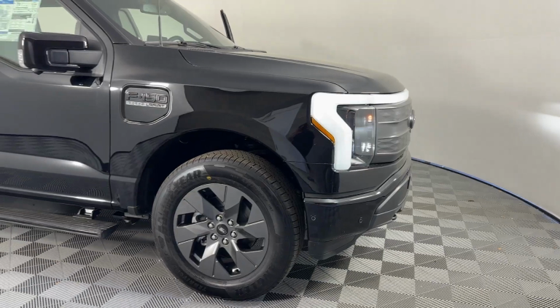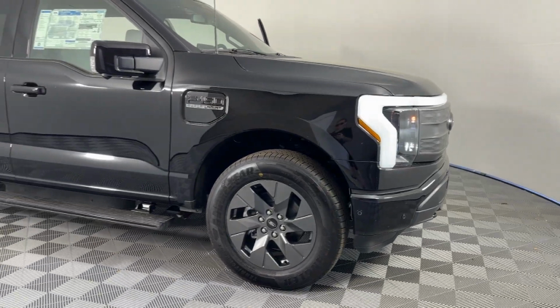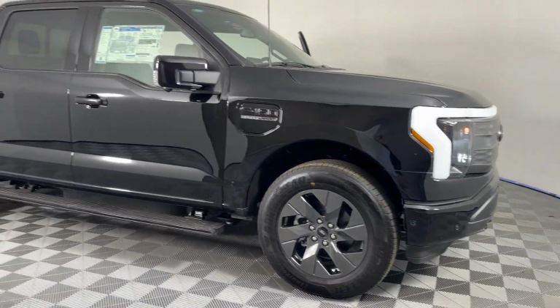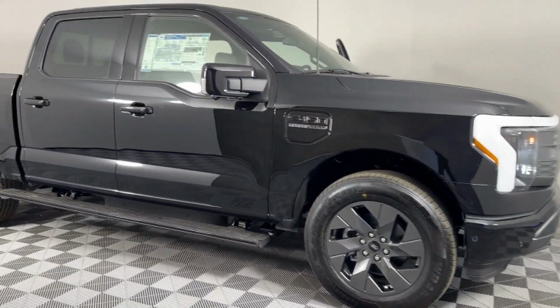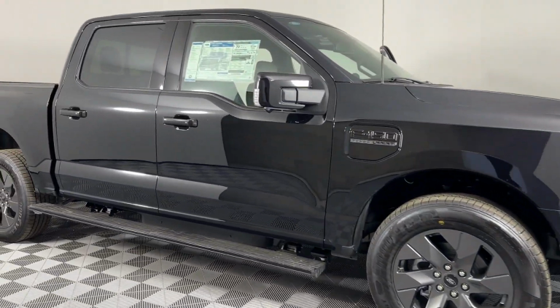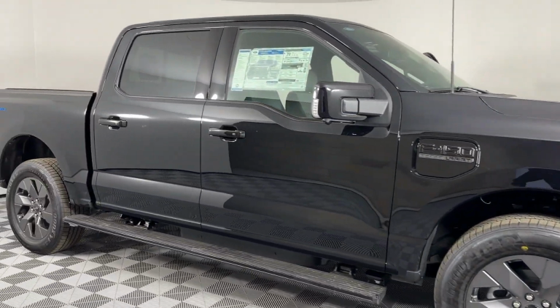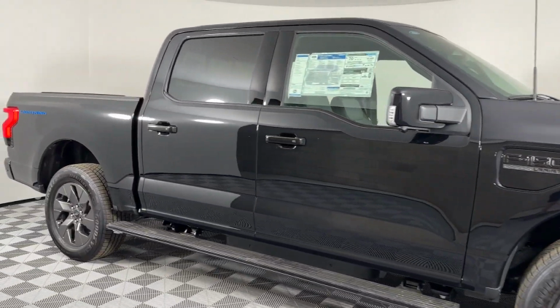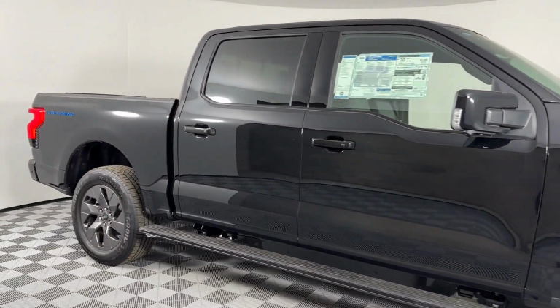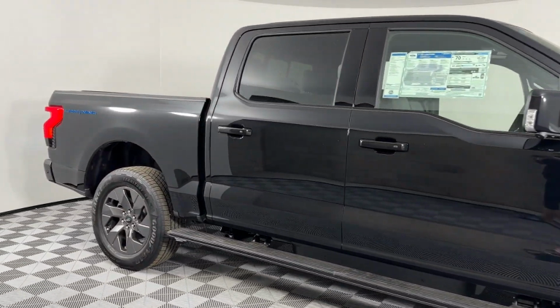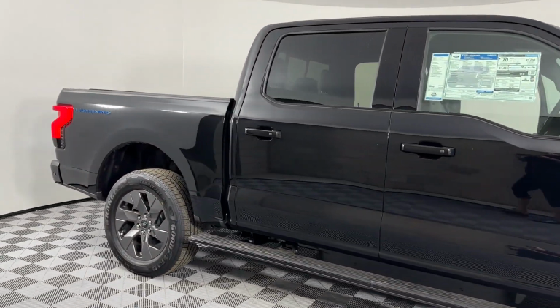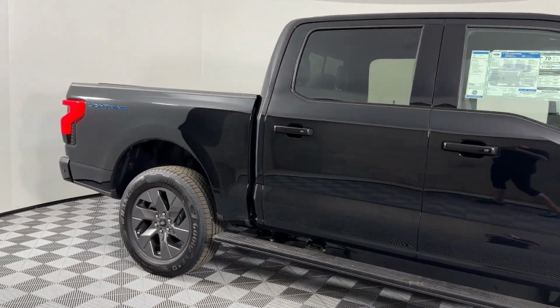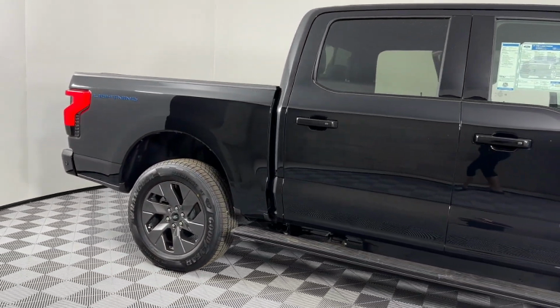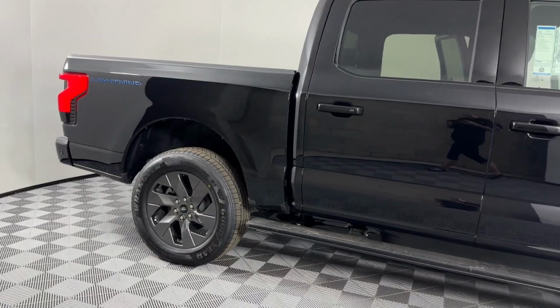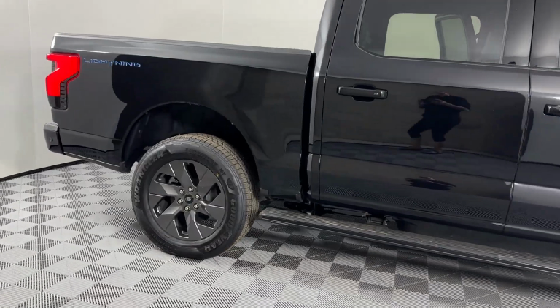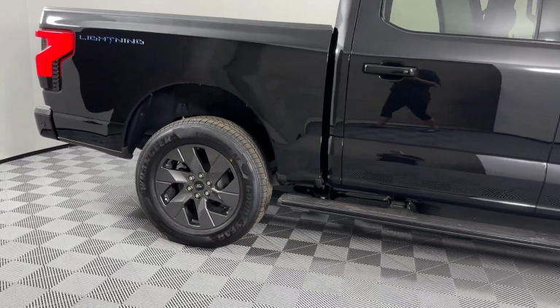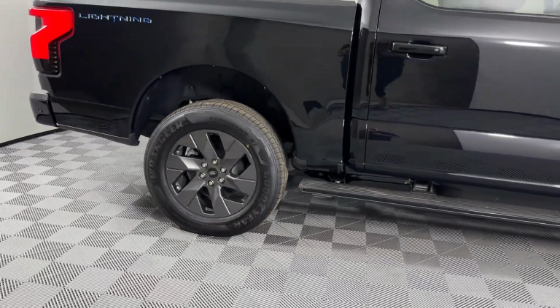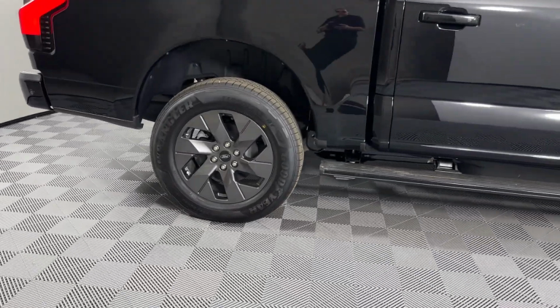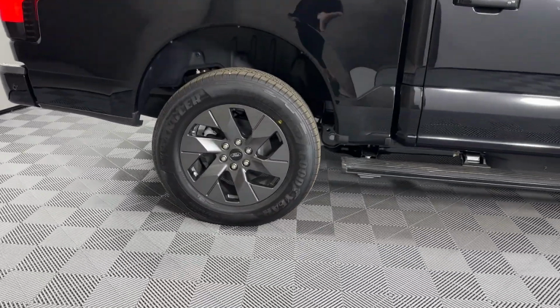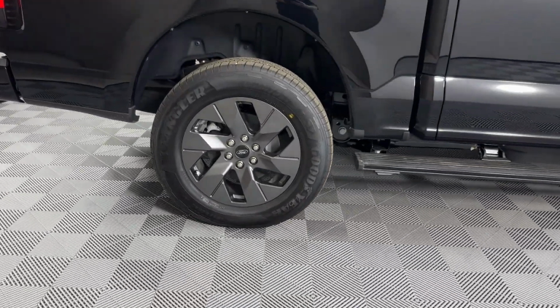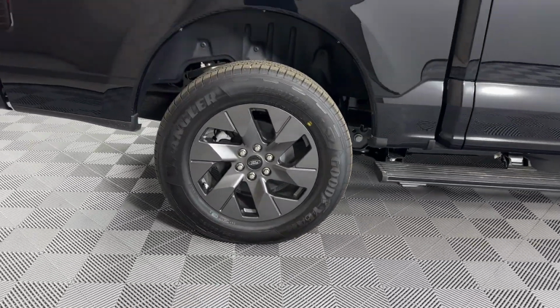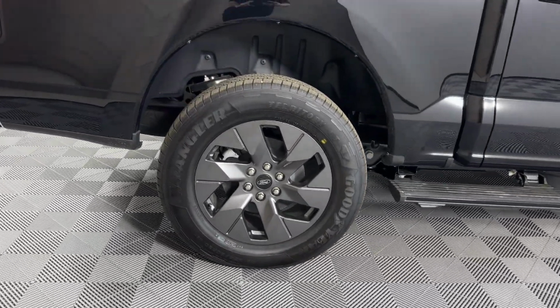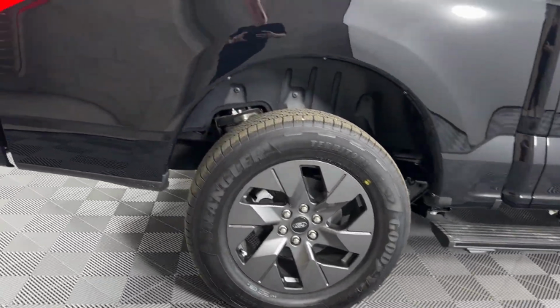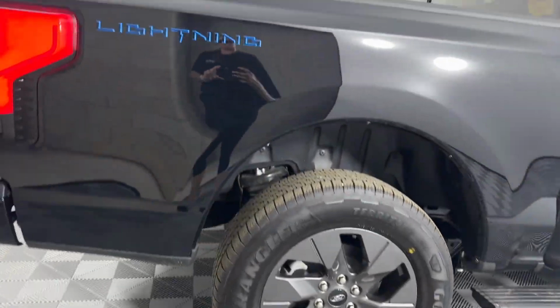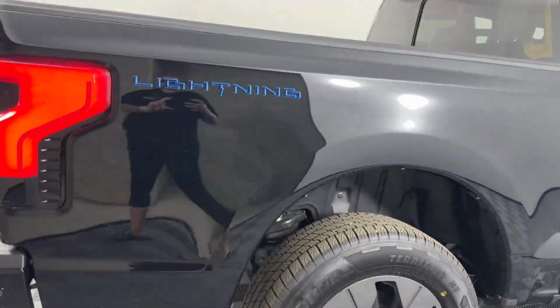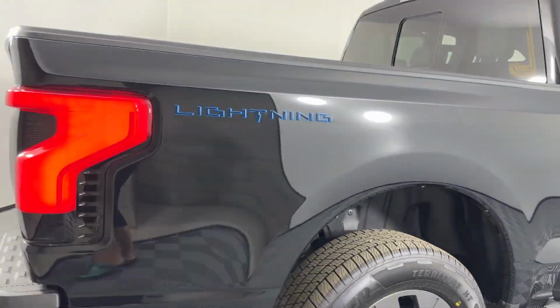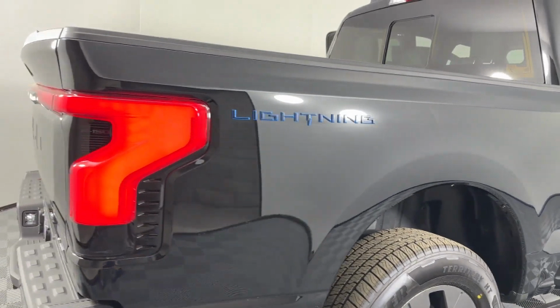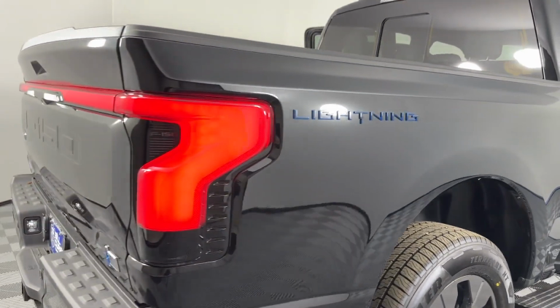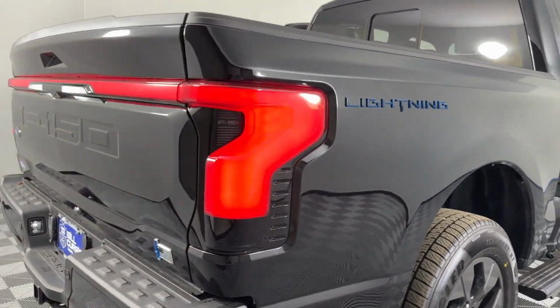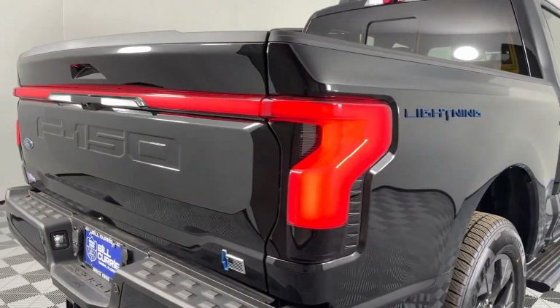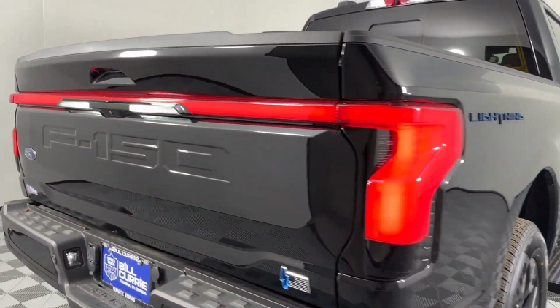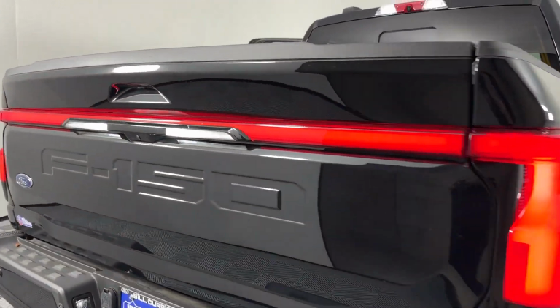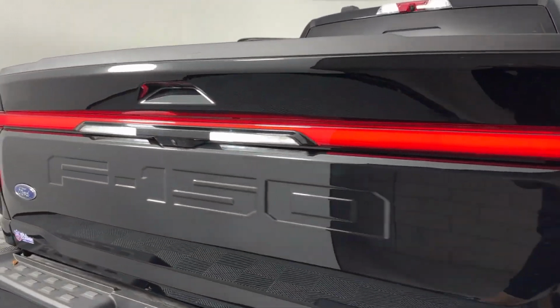2023 Ford F-150 Lightning. This pickup truck offers two full rows of seating for premium comfort. You'll love this long list of impressive amenities, which include the following.